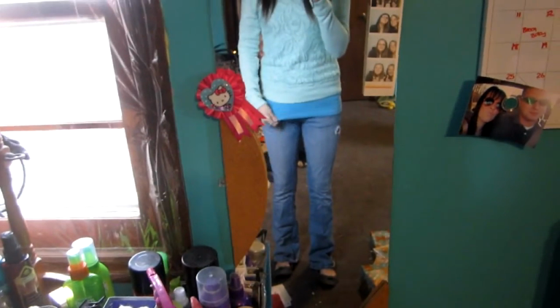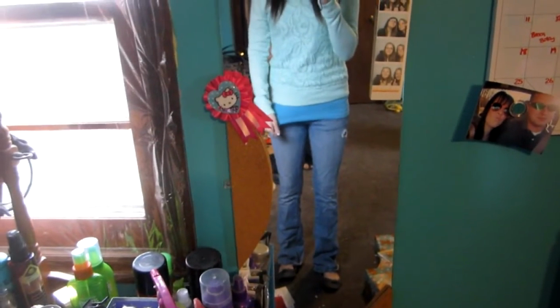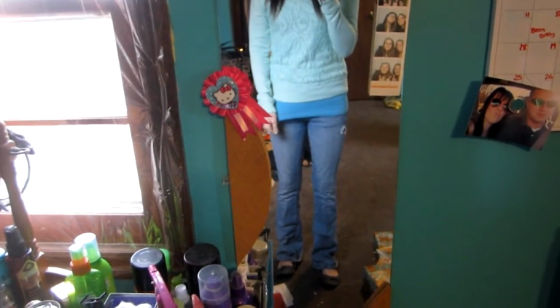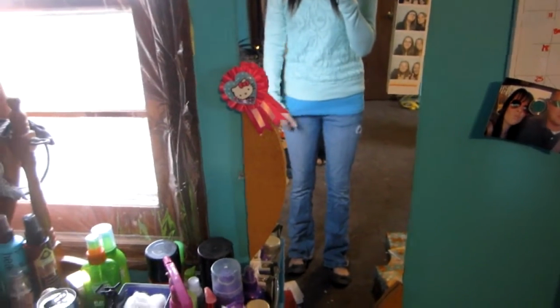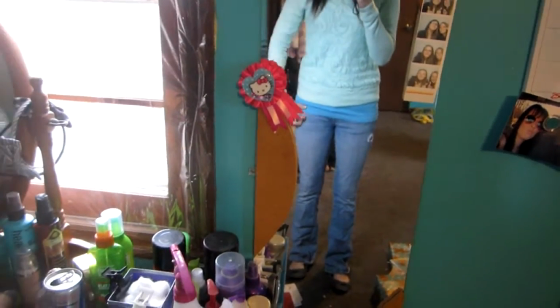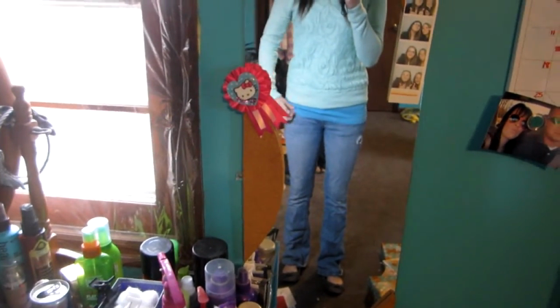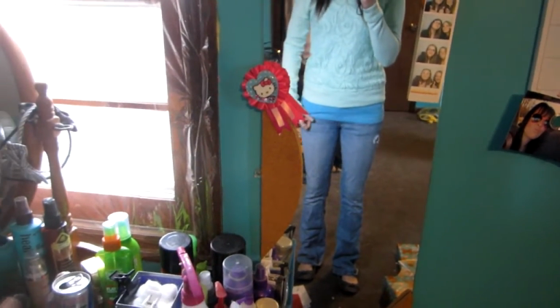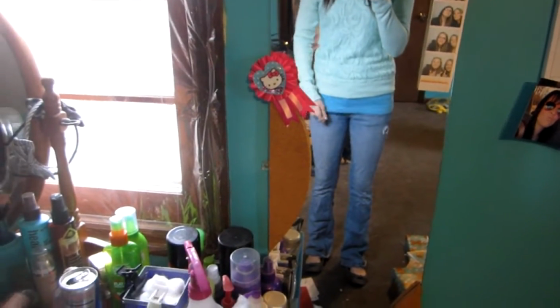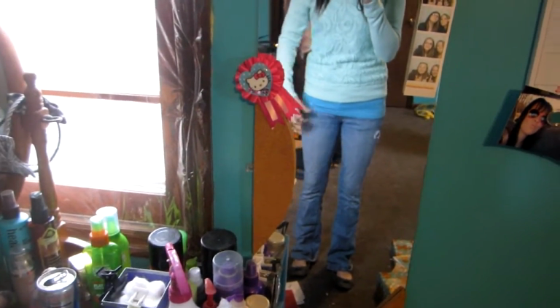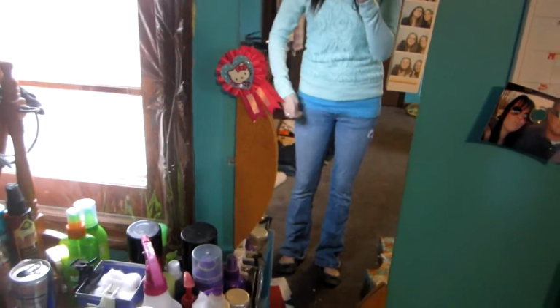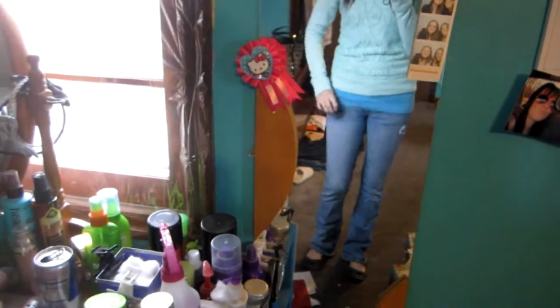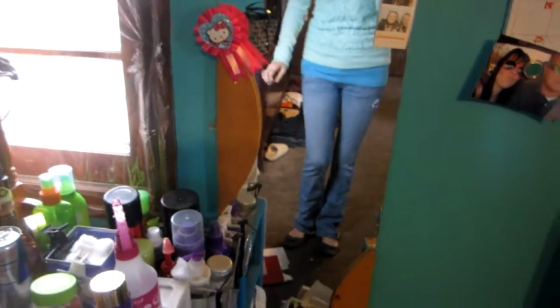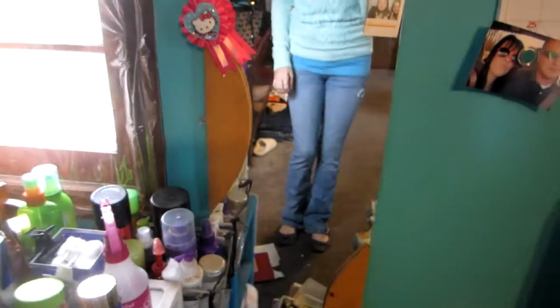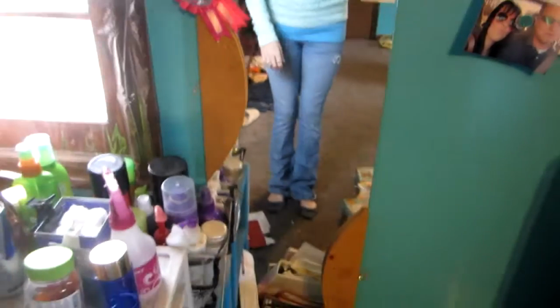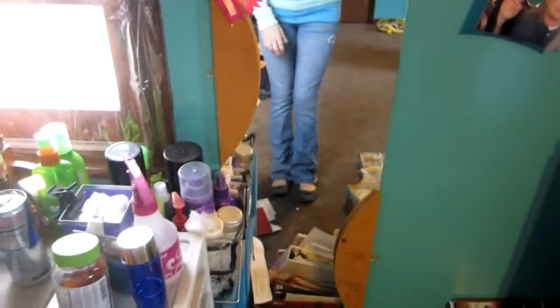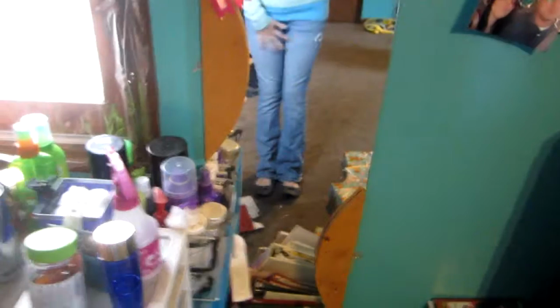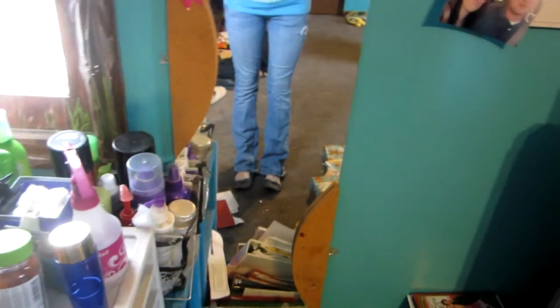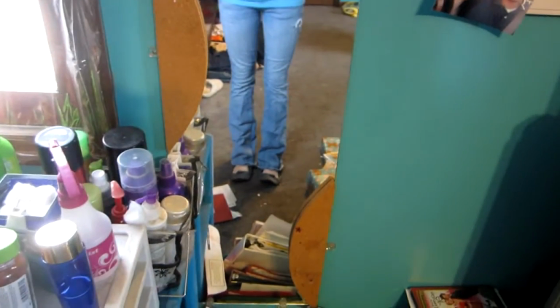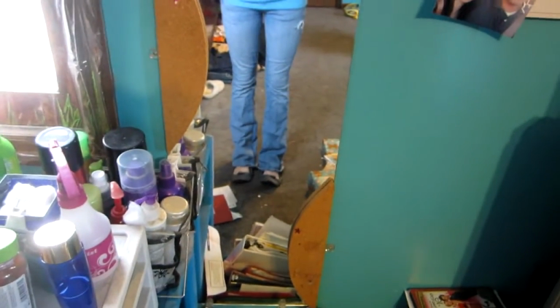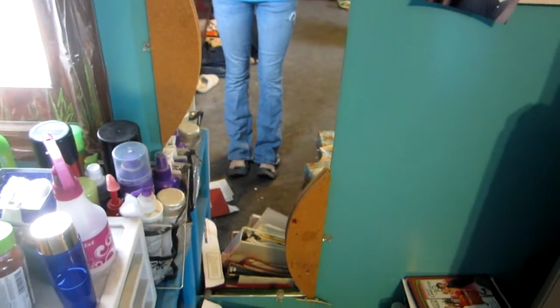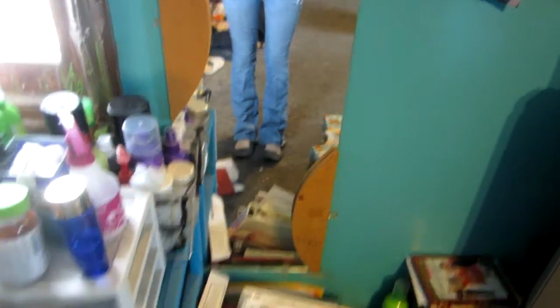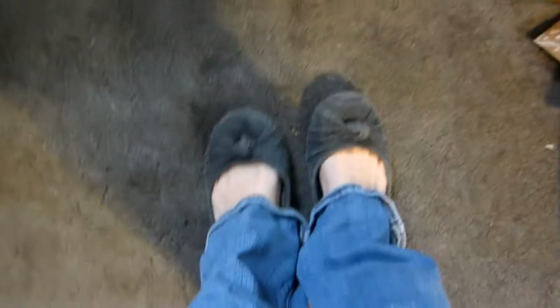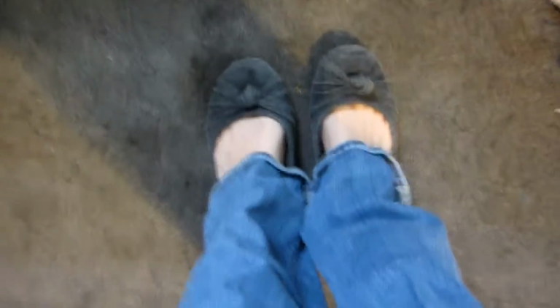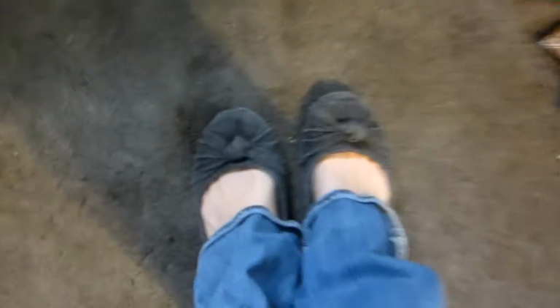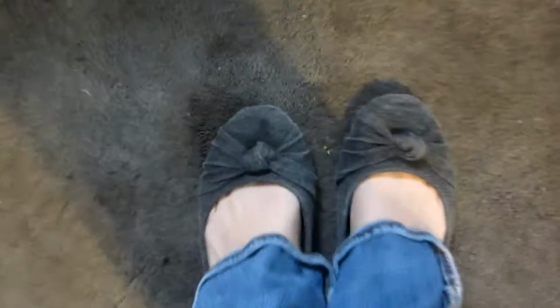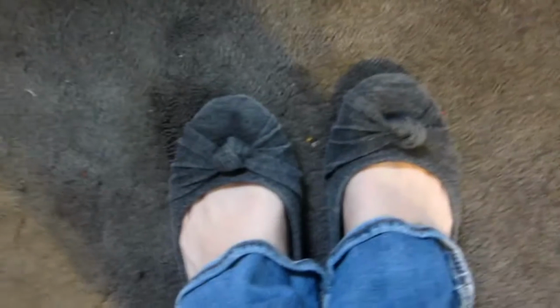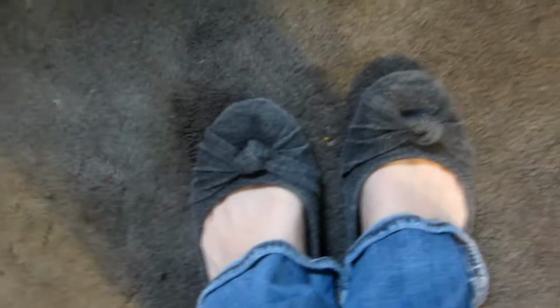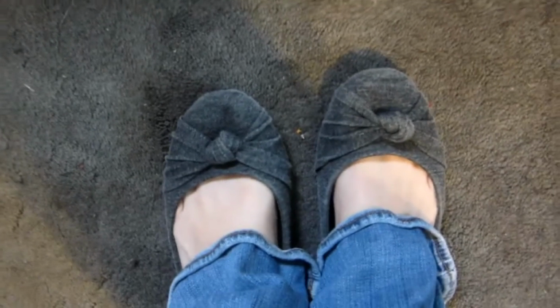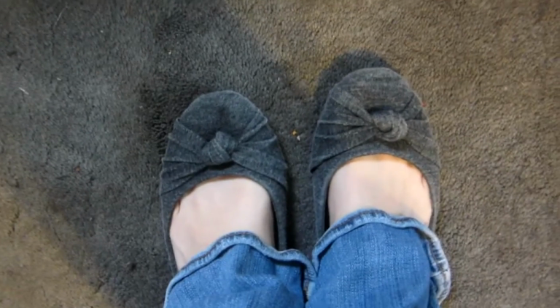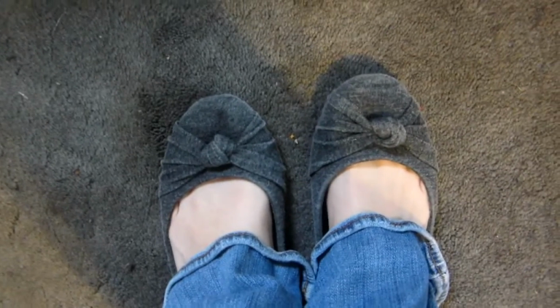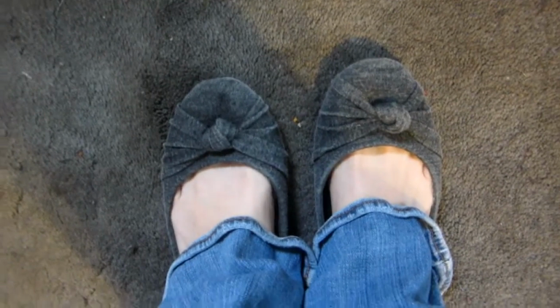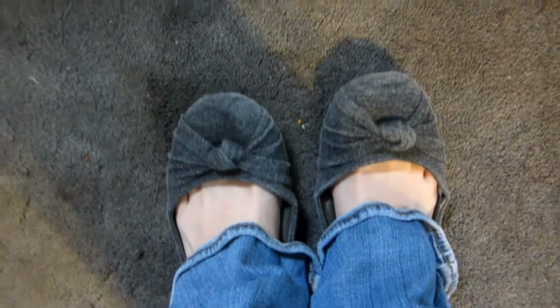And I'm just wearing this tank top — it doesn't really match, but it's the one I put on today, from American Eagle. And then I'm wearing jeans from American Eagle. And I just wanted to wear these shoes I got at Forever 21.